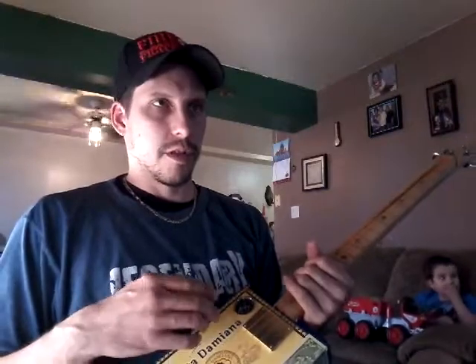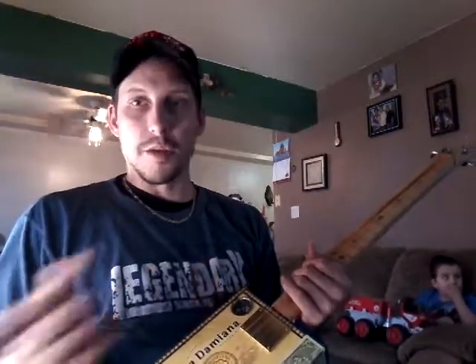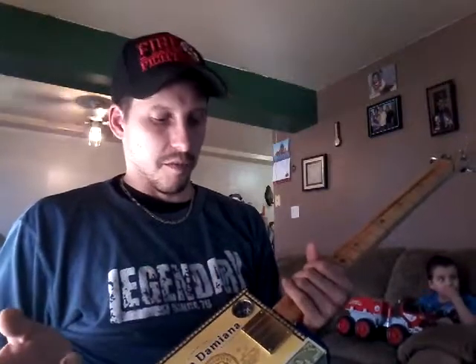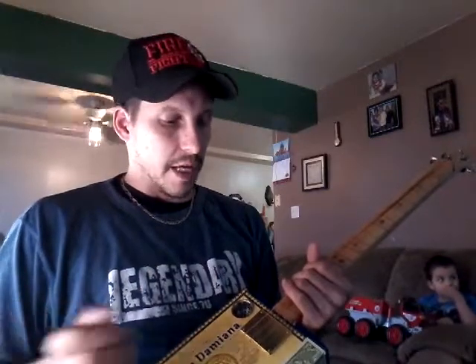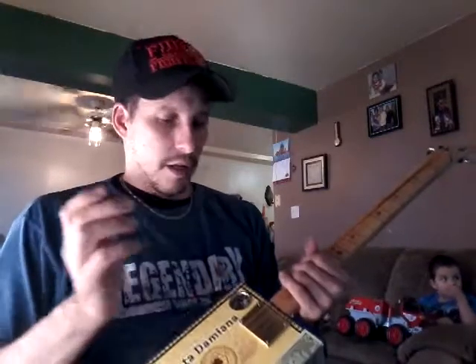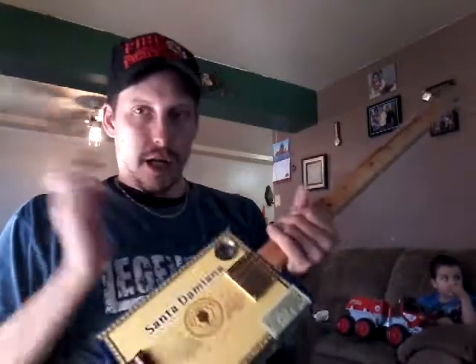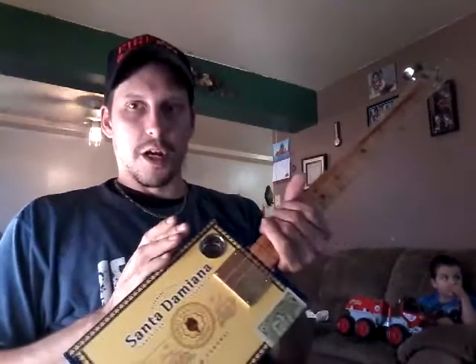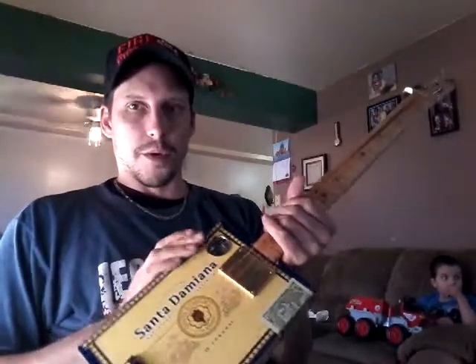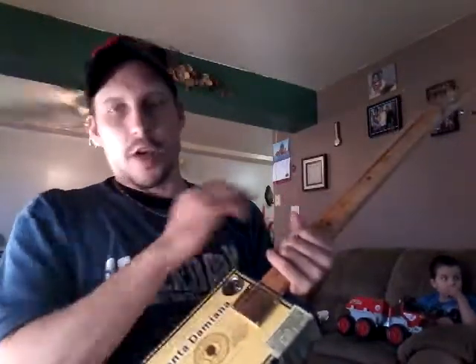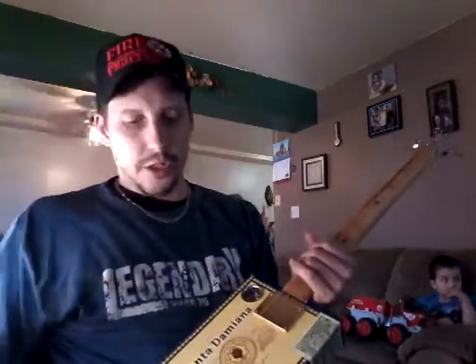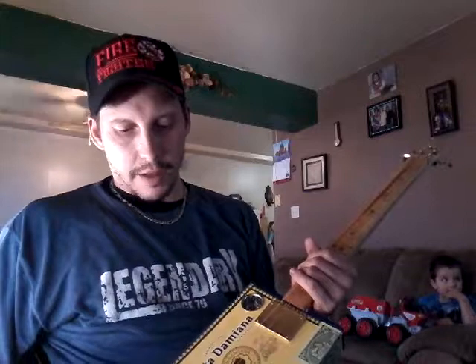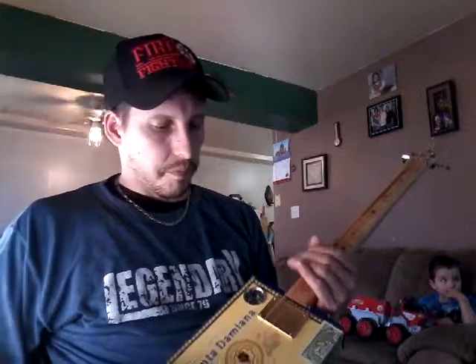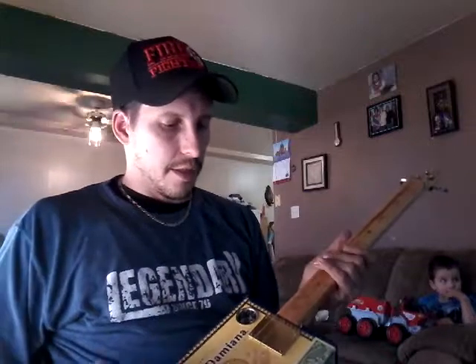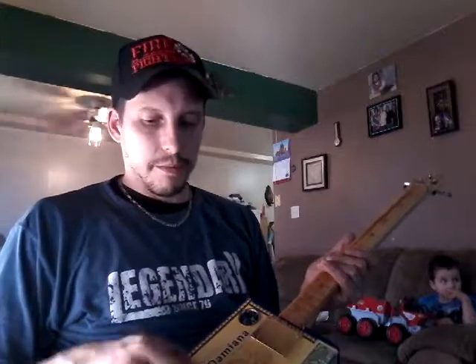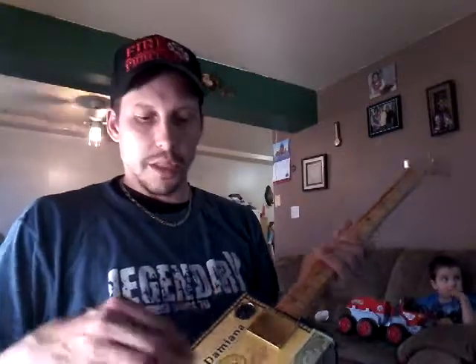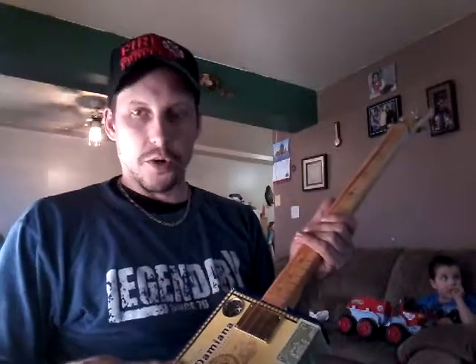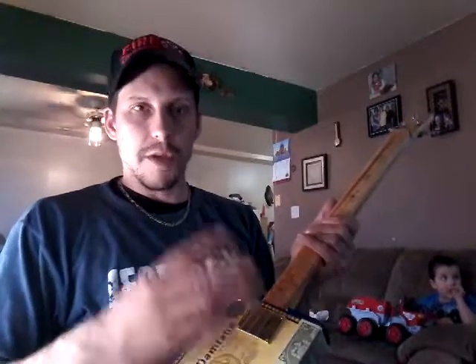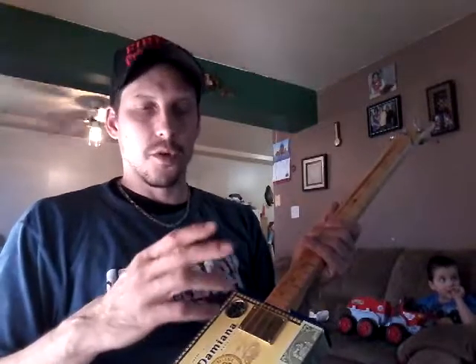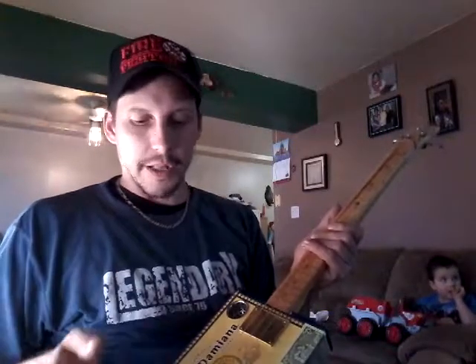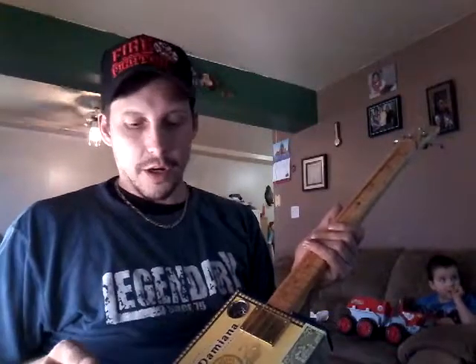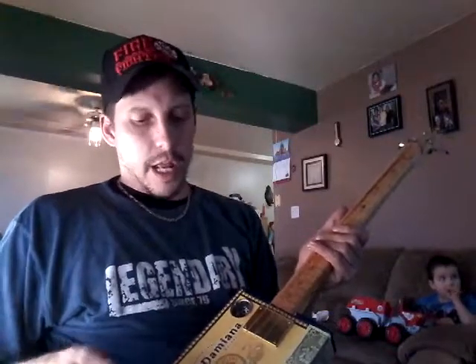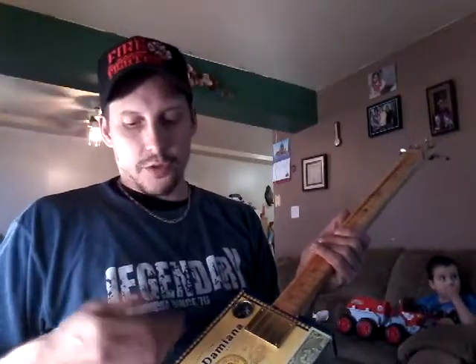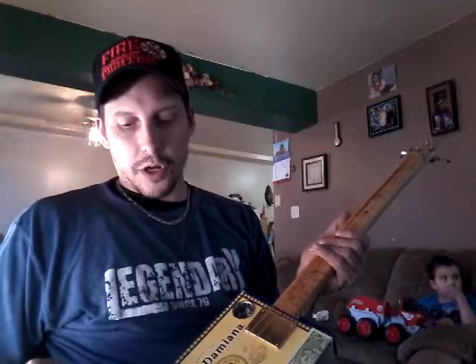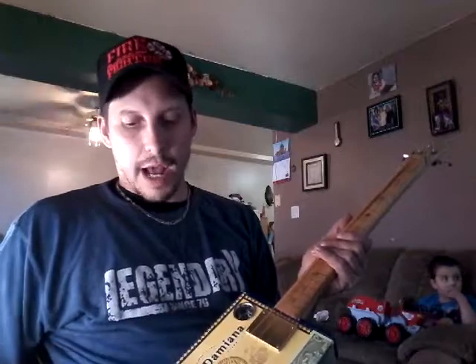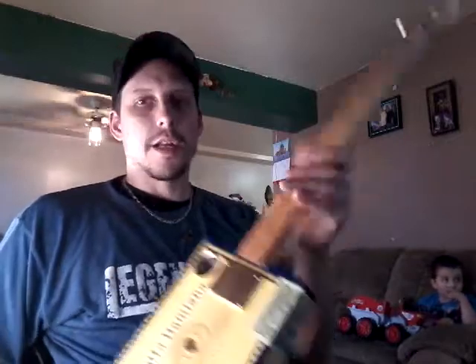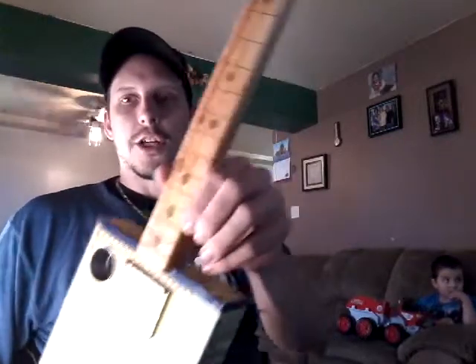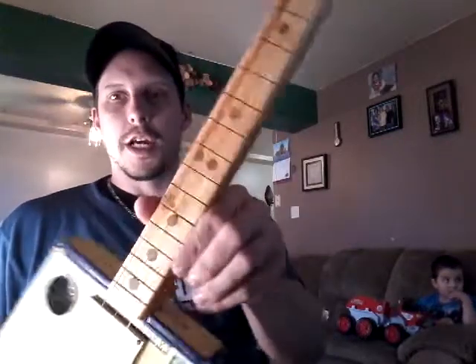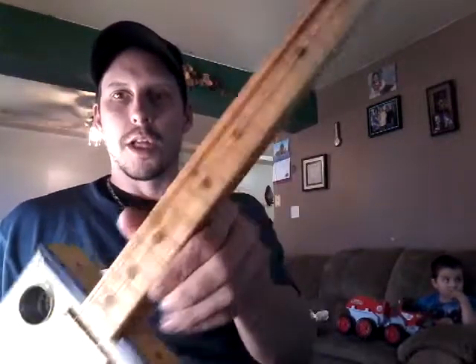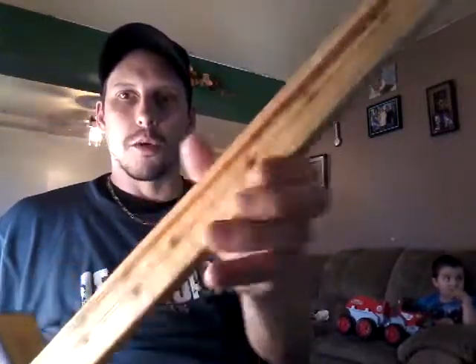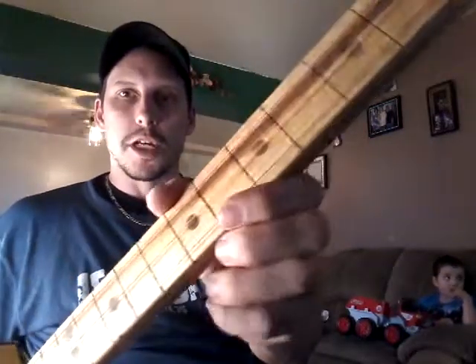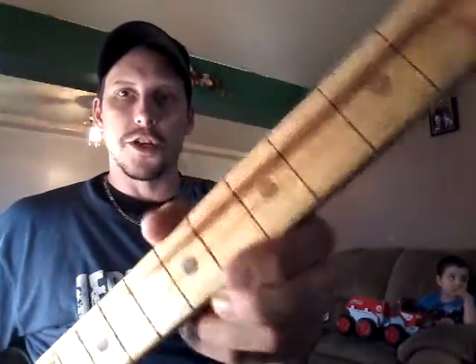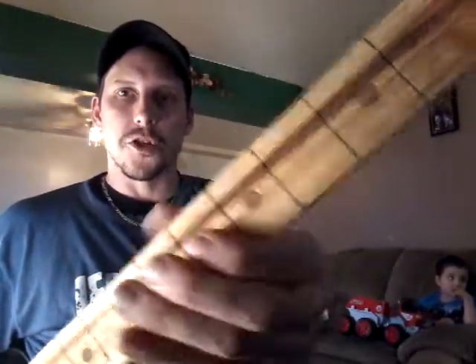This one here was already built, so I had to unstring it, desolder the piezo that I had there, and just re-solder it back. And while I'm talking about this, I changed the strings.